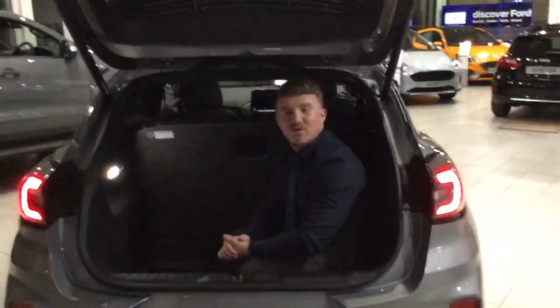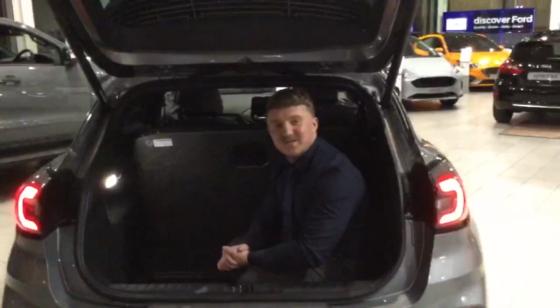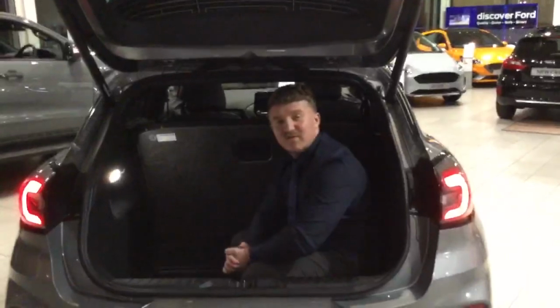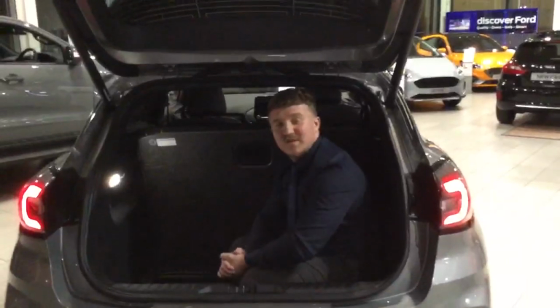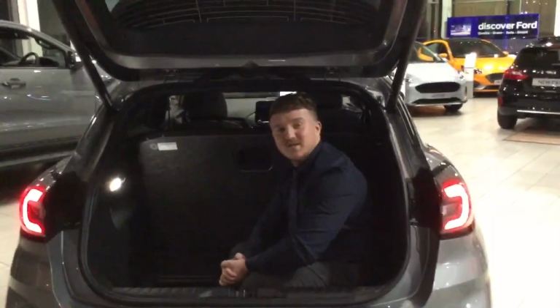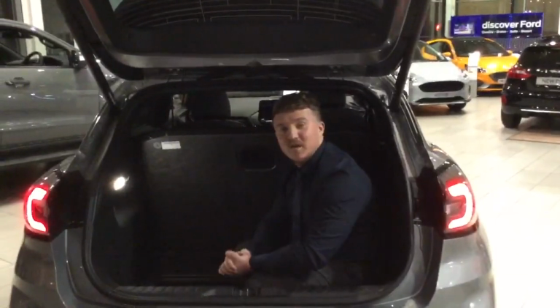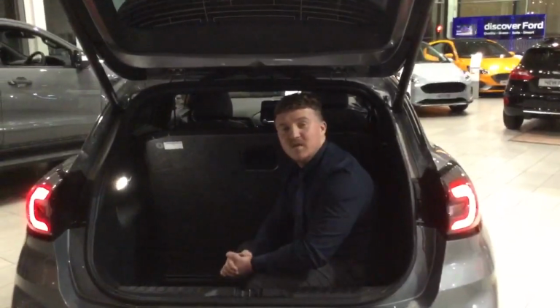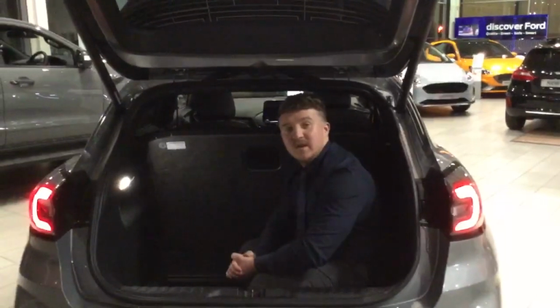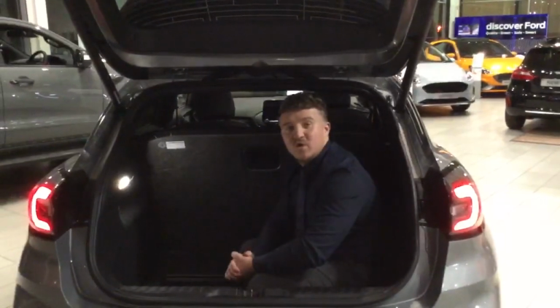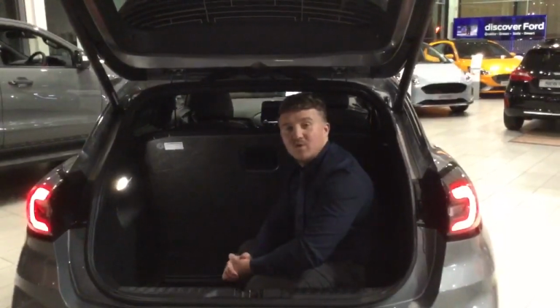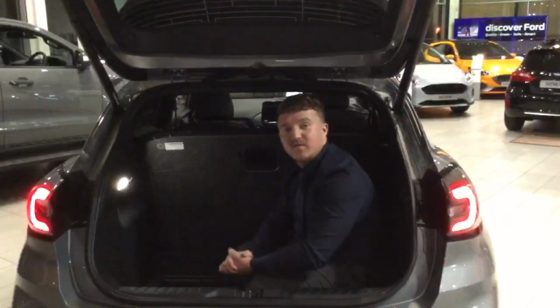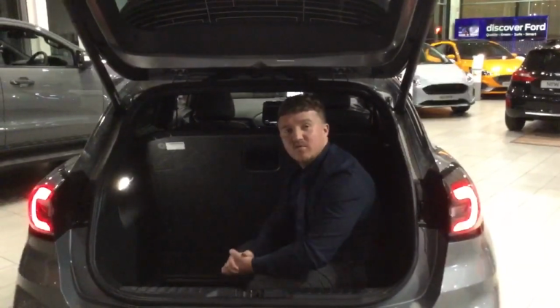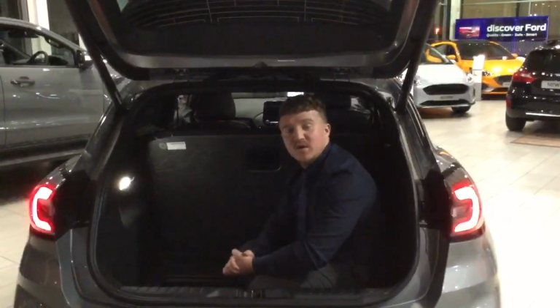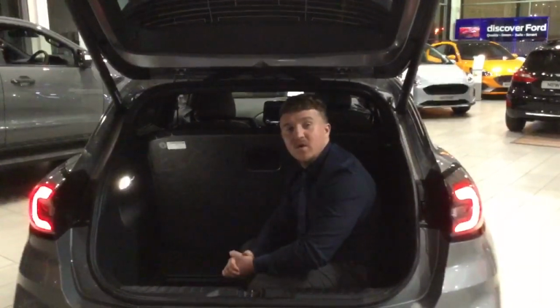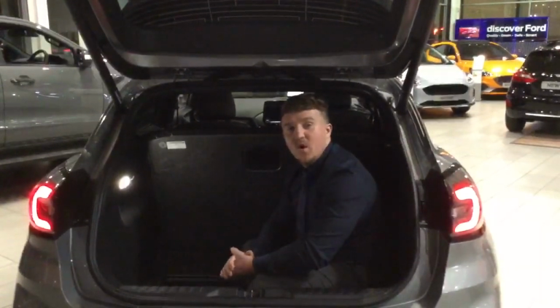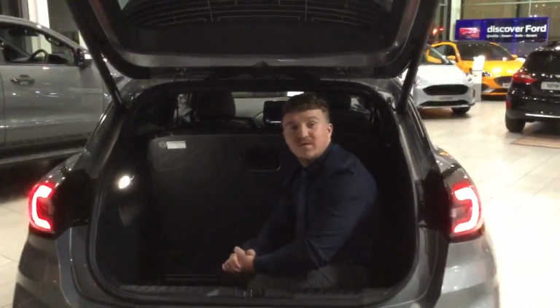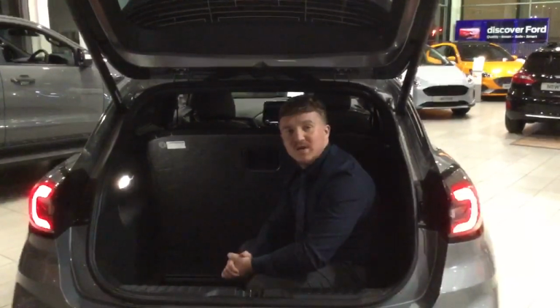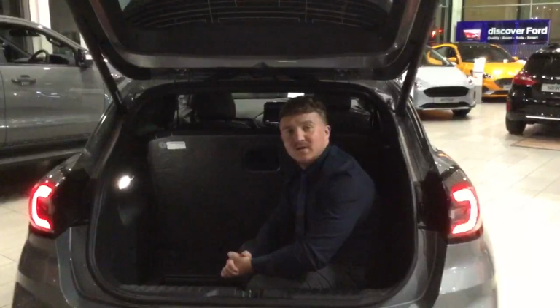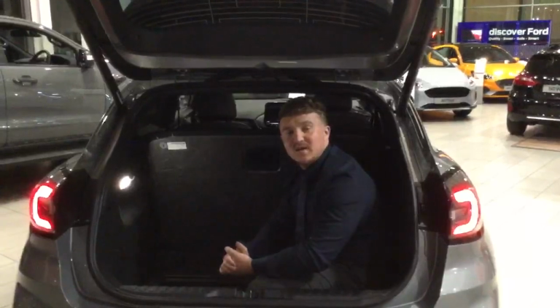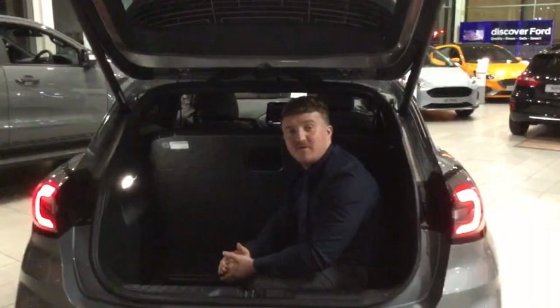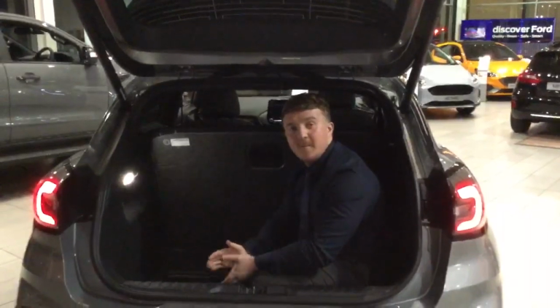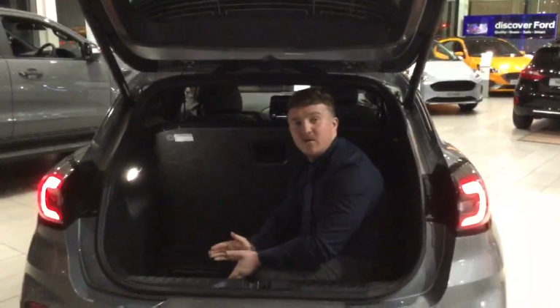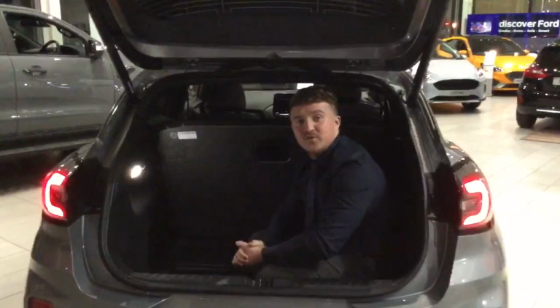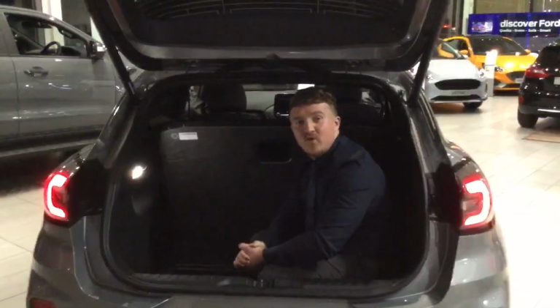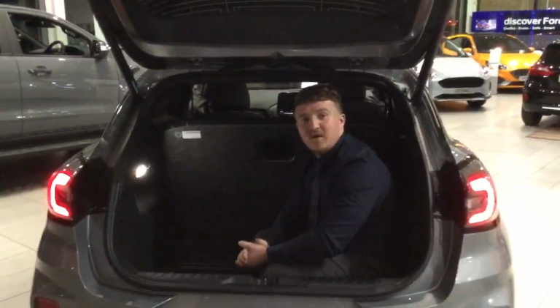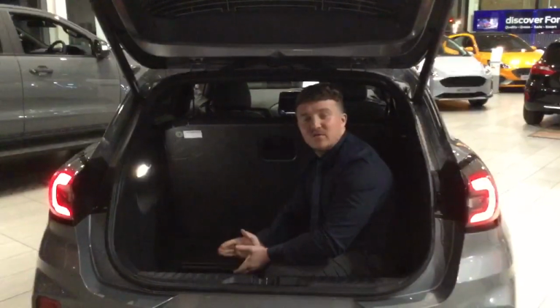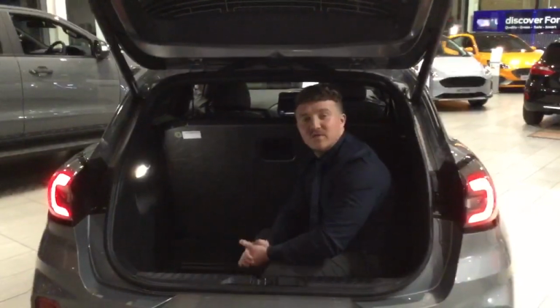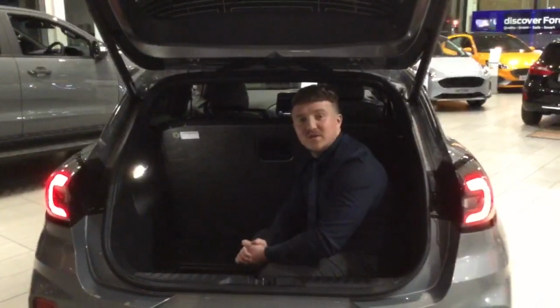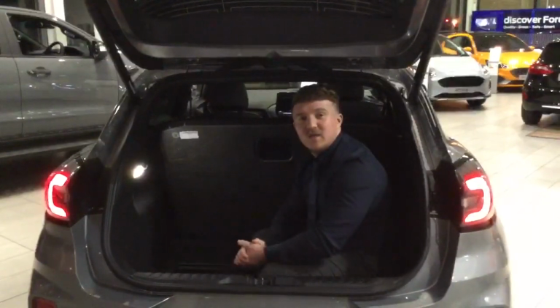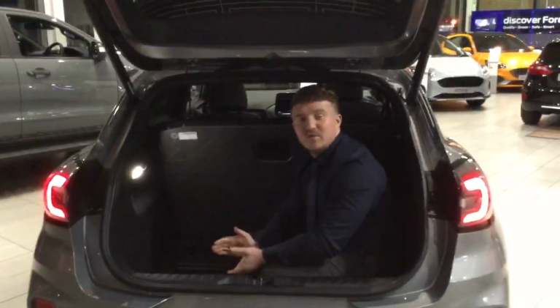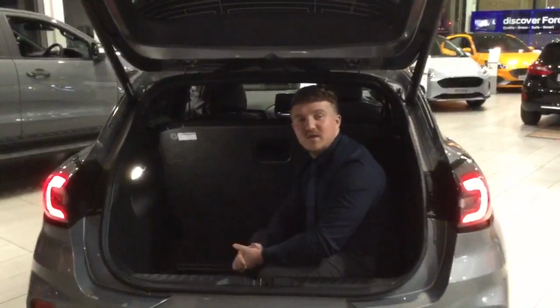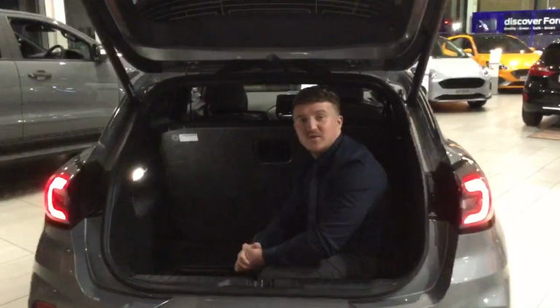To arrange a test drive of this fantastic new vehicle, give us a call at OMC Ford in Rochdale on 01706 654 424. Thanks for watching the video today, and we look forward to seeing you soon!